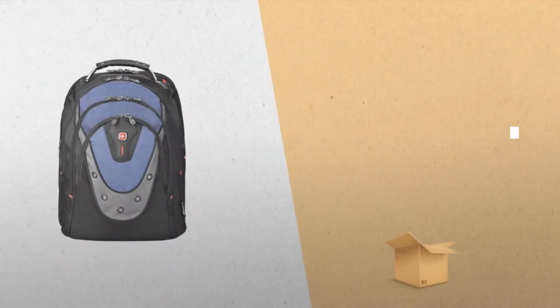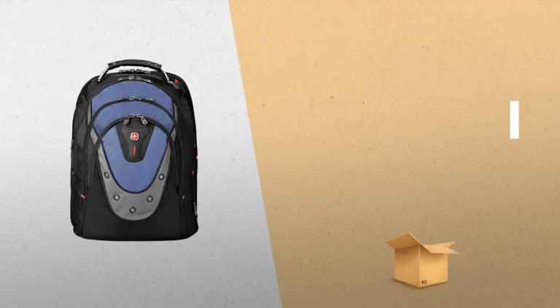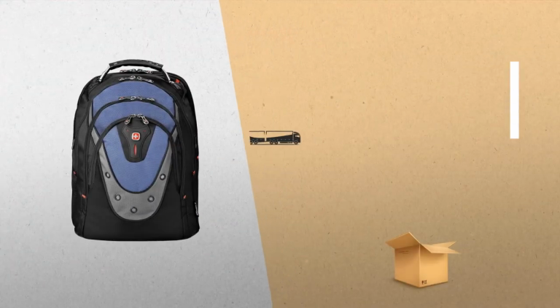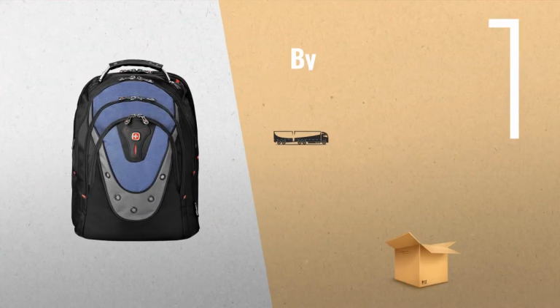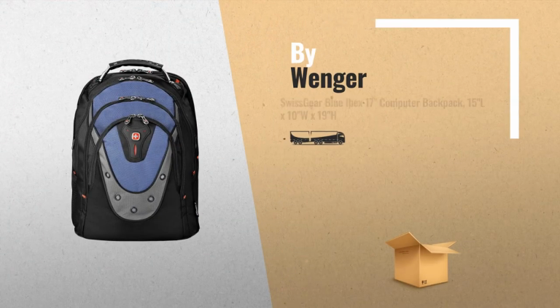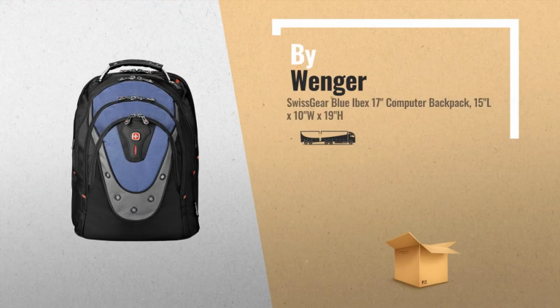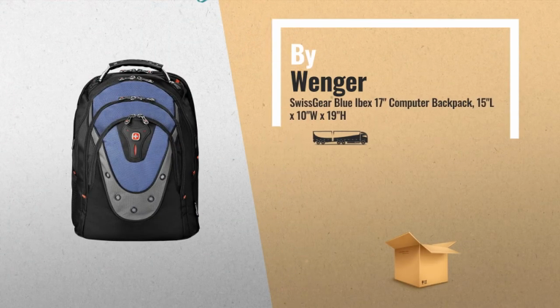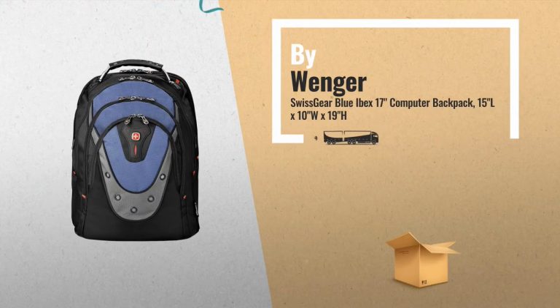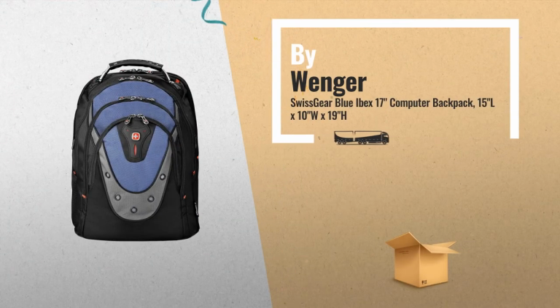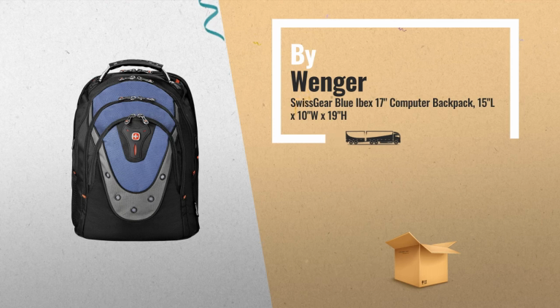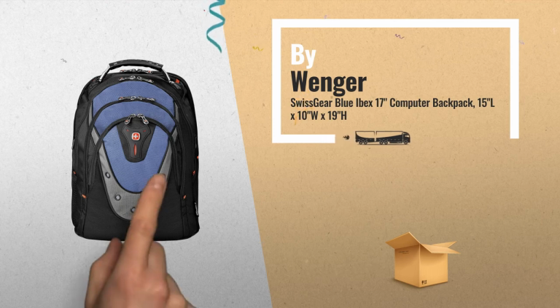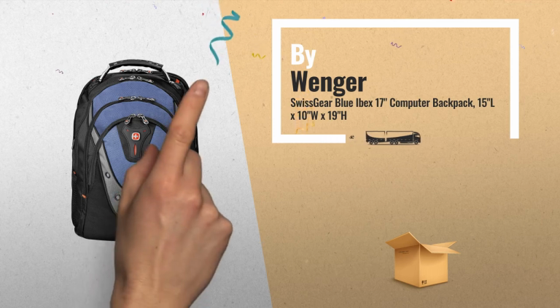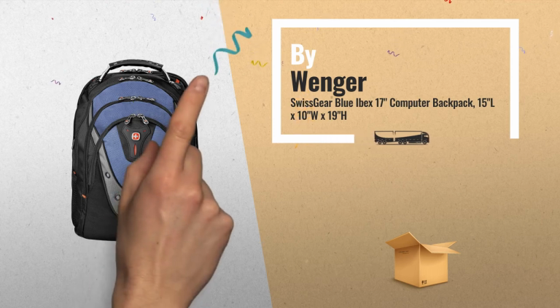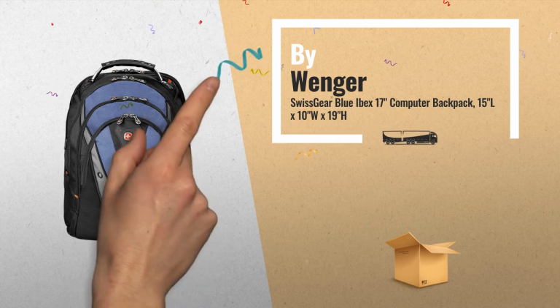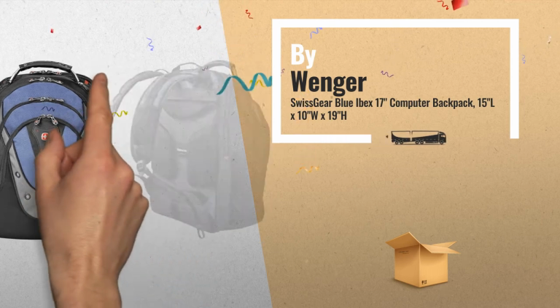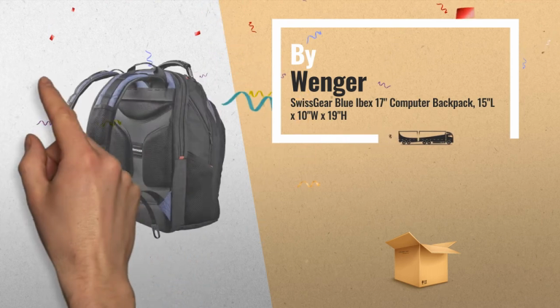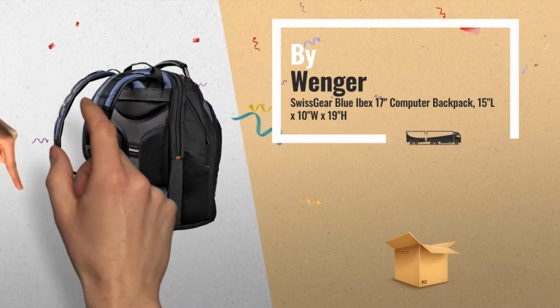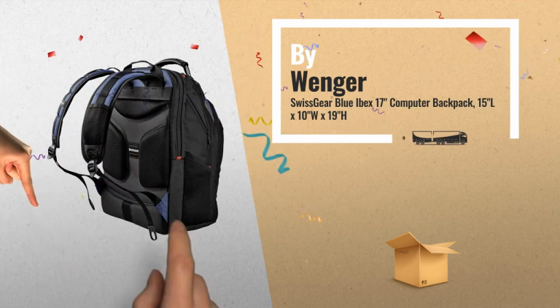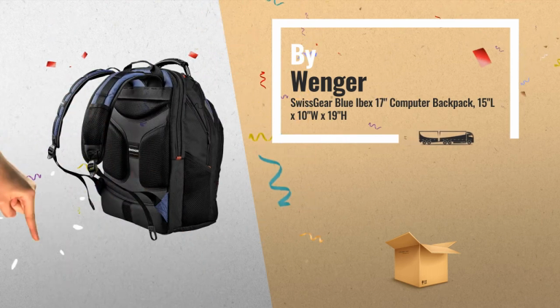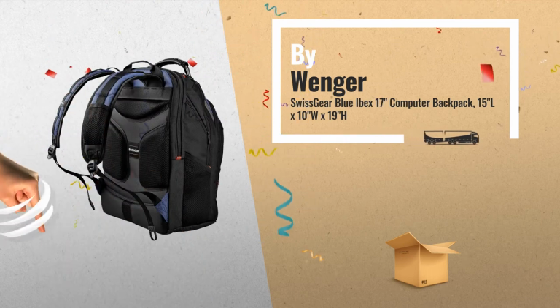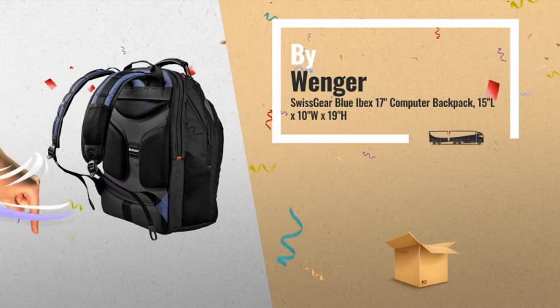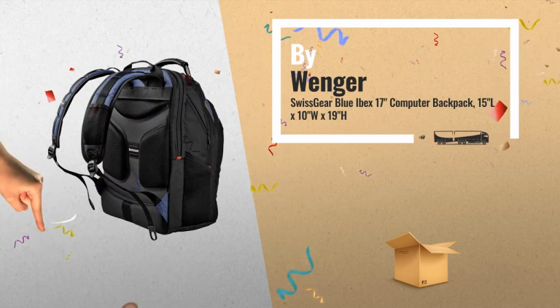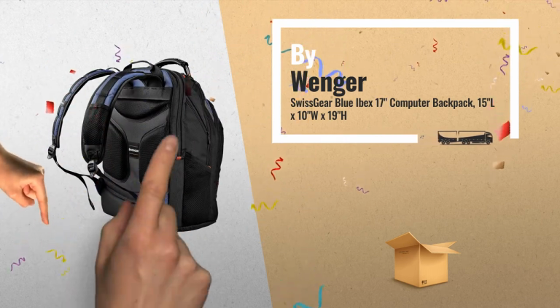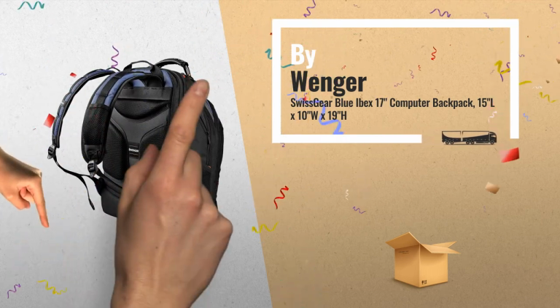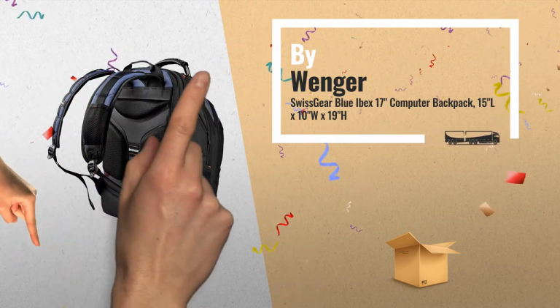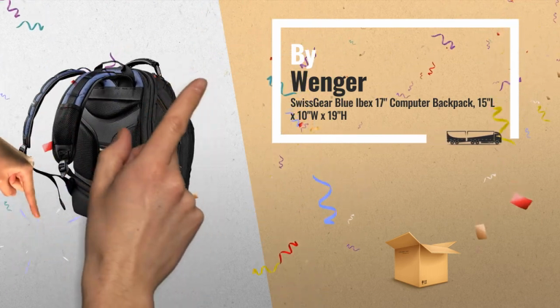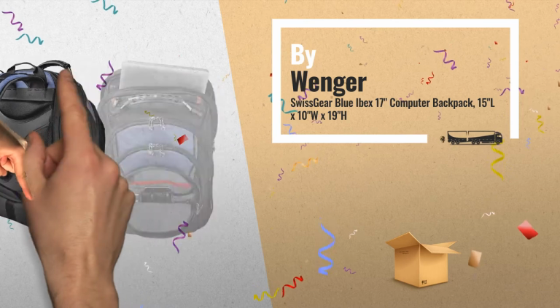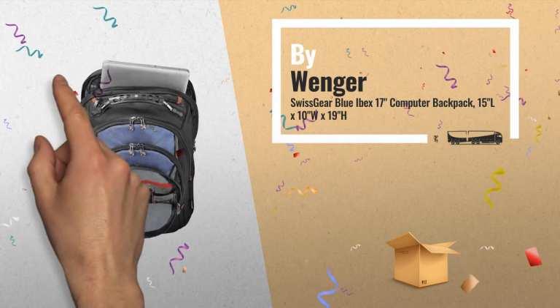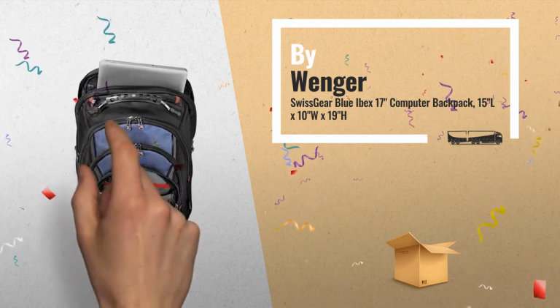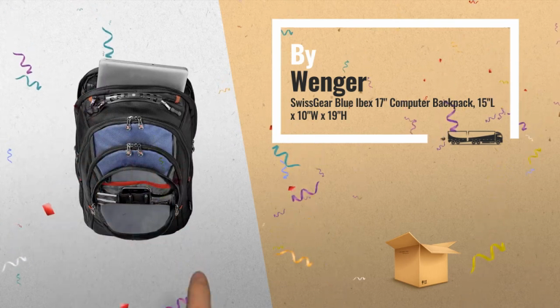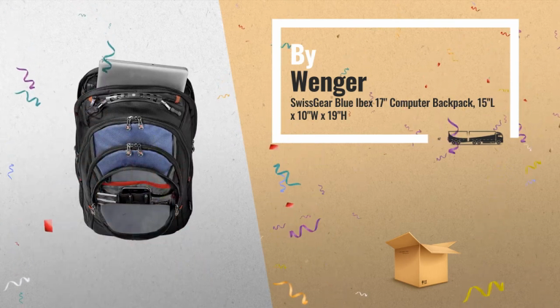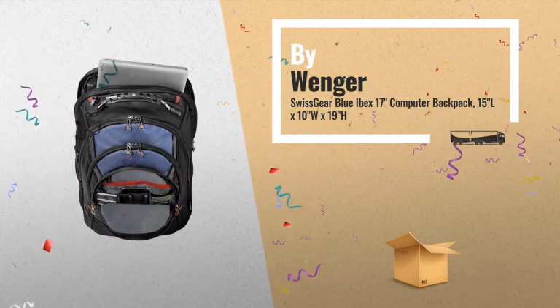Number 1: the IBEX computer backpack from Swissgear Wenger combines functionality and portability, allowing you to carry your laptop with style, by Wenger.